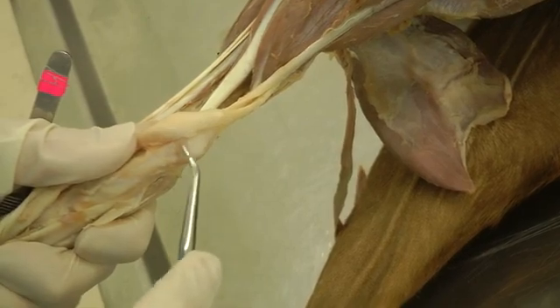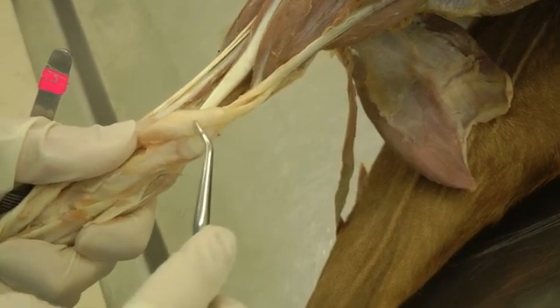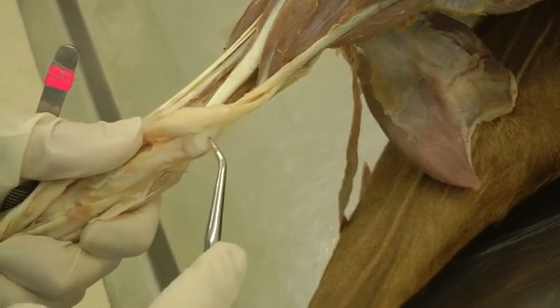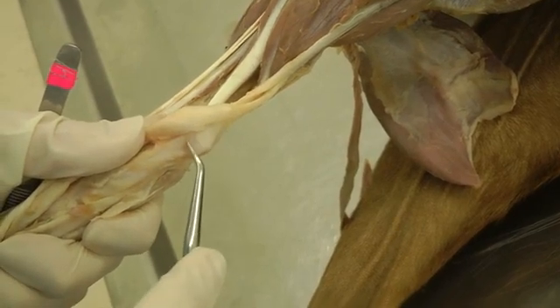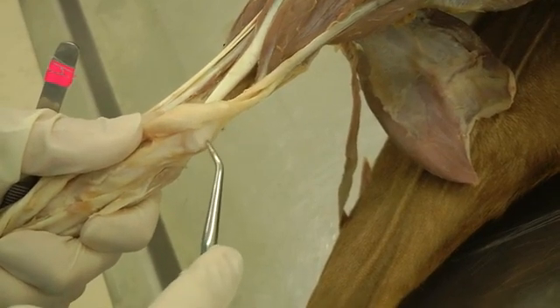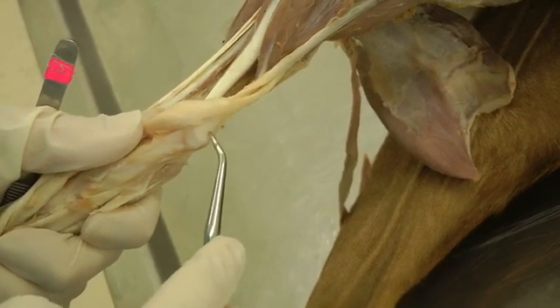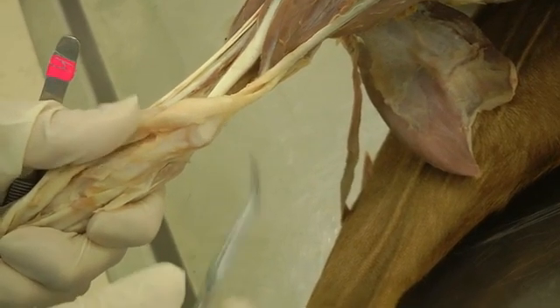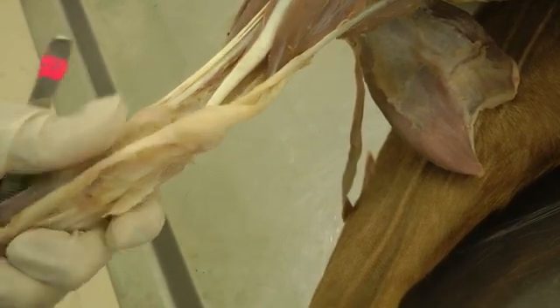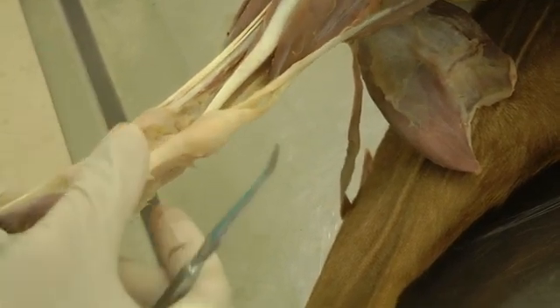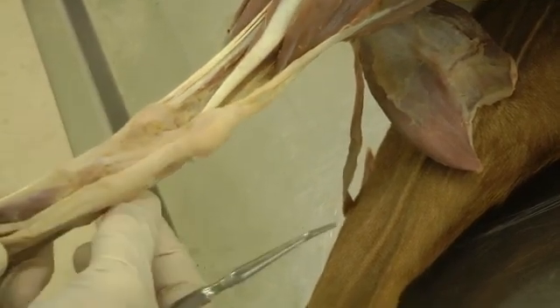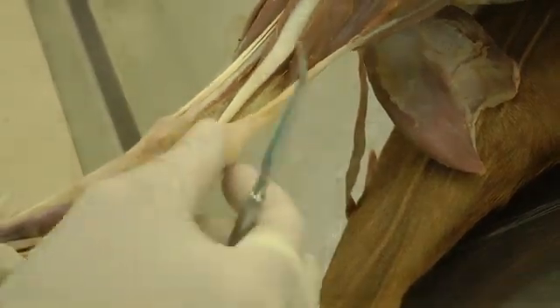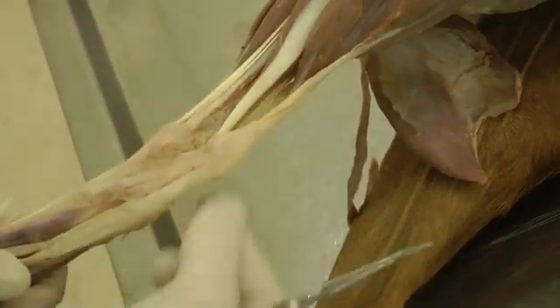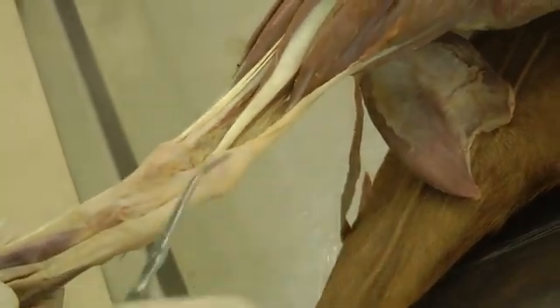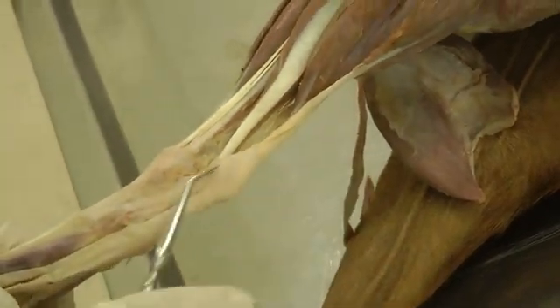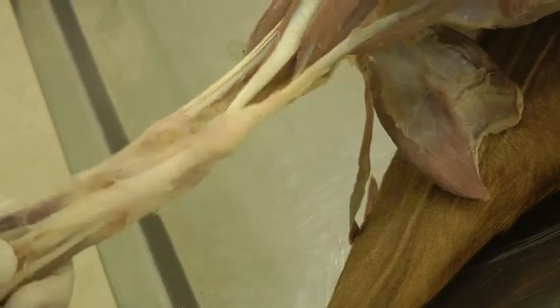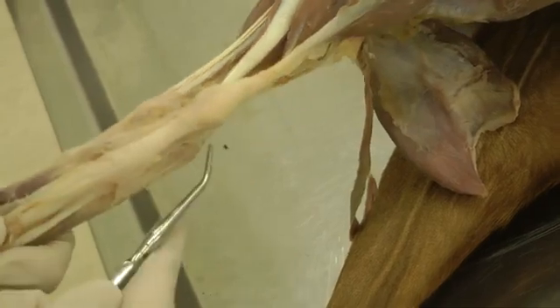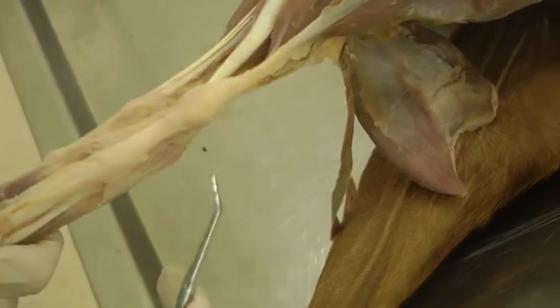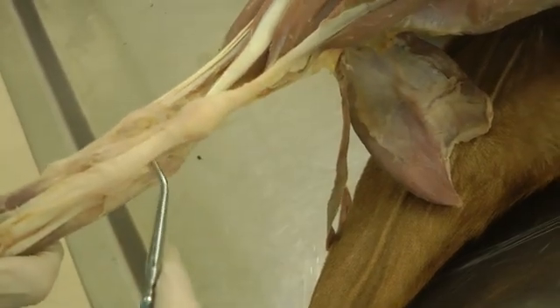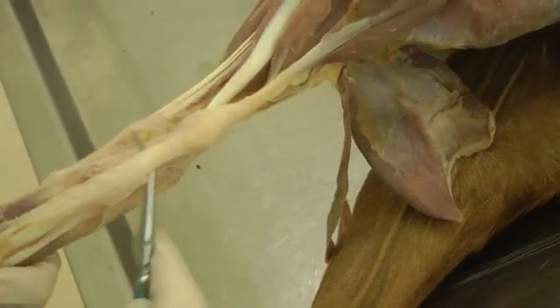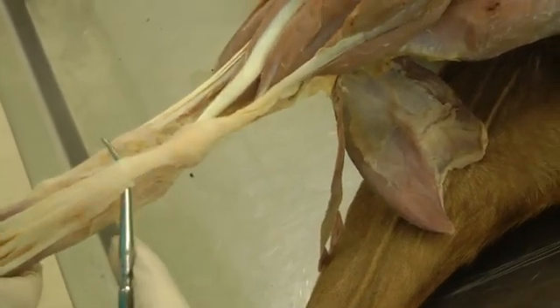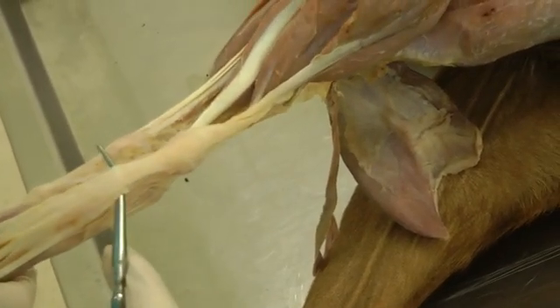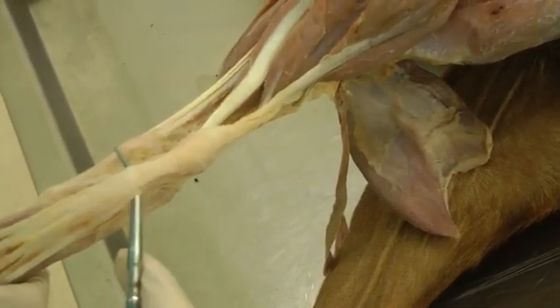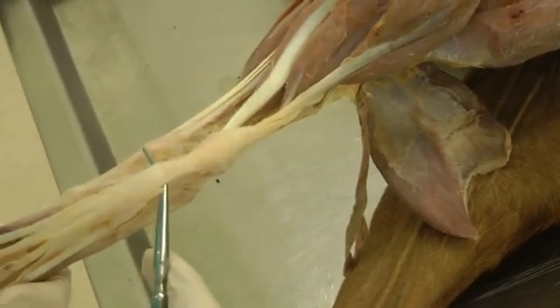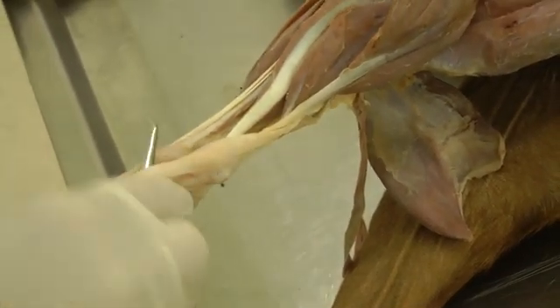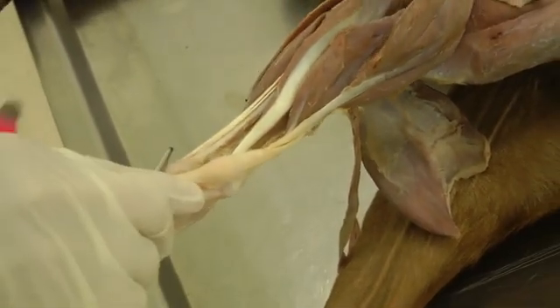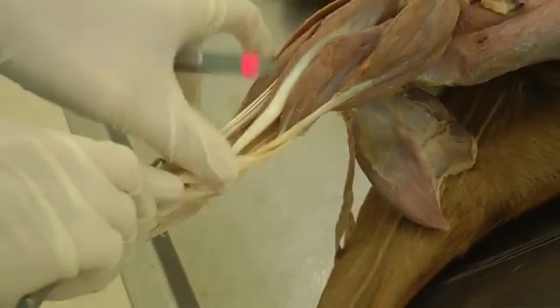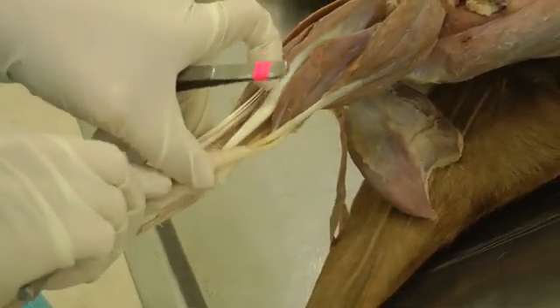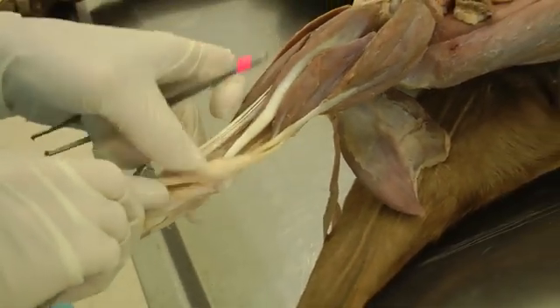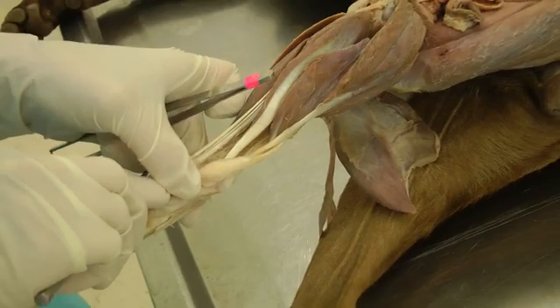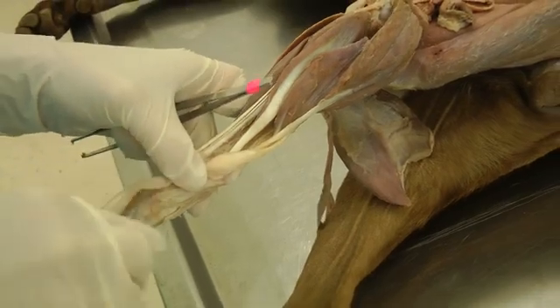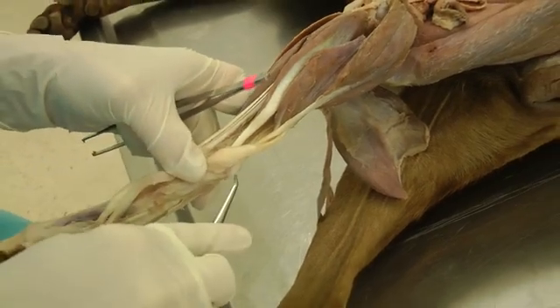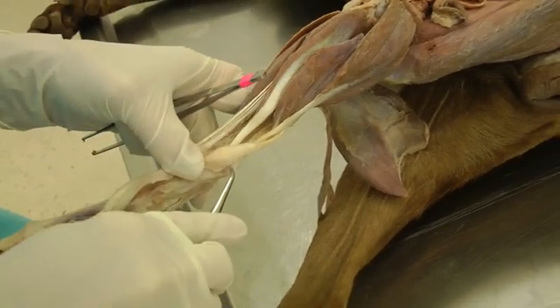There's that shininess underneath the tendon — that's the calcaneal bursa. You can go to either the lateral or medial side, just on either side of the superficial digital flexor tendon, peel it off, and you'll be able to see it.